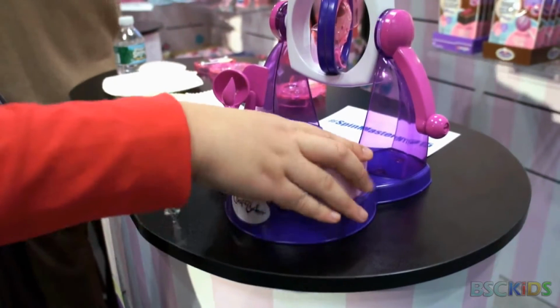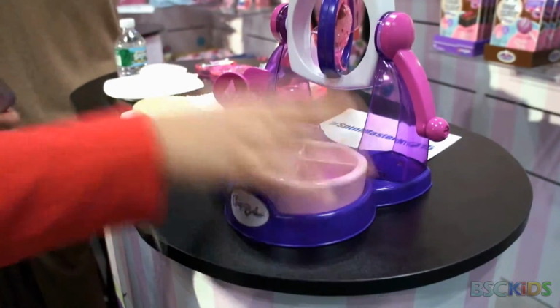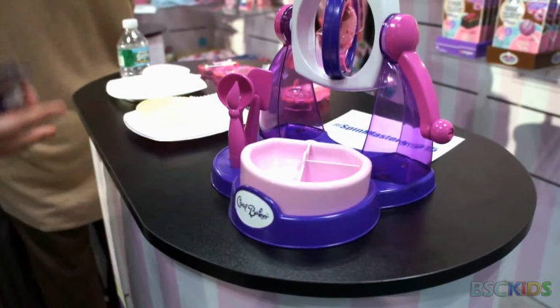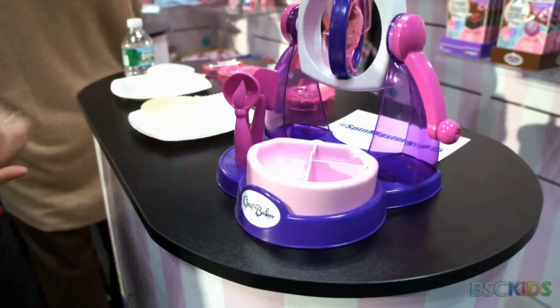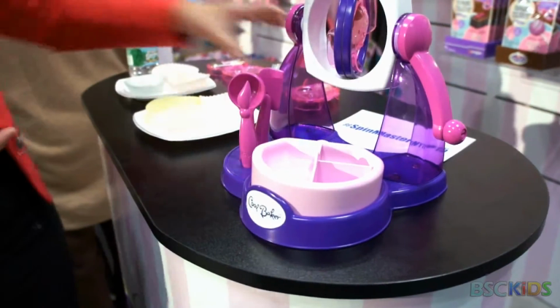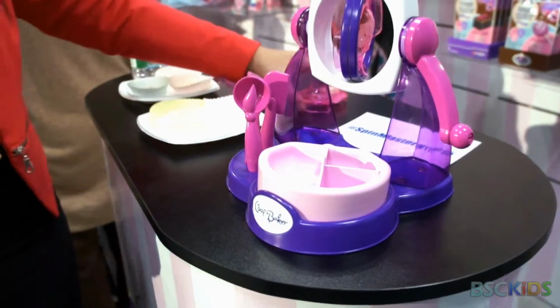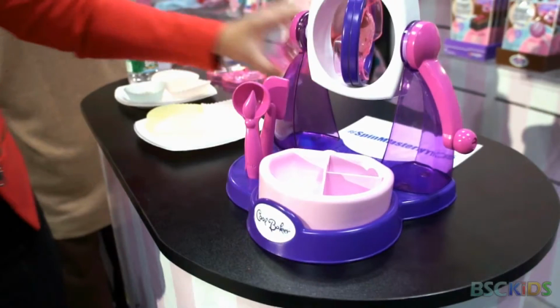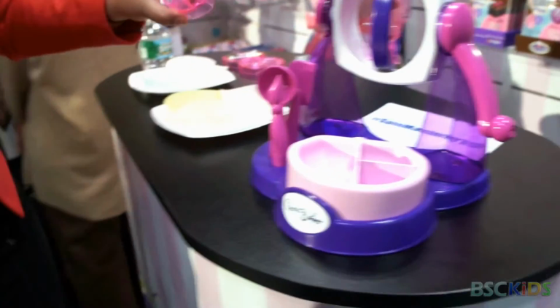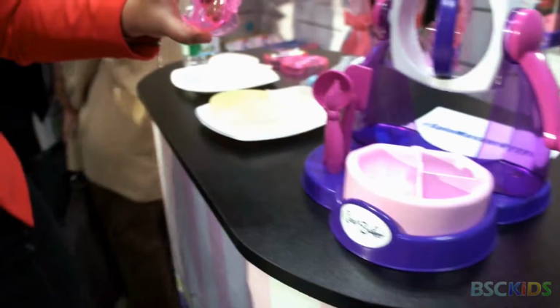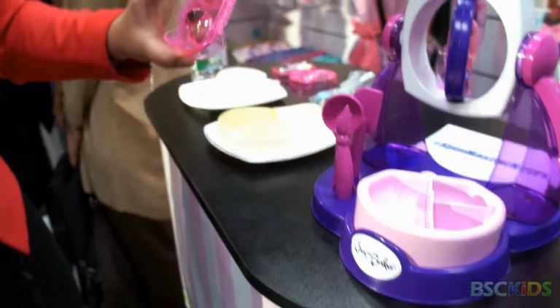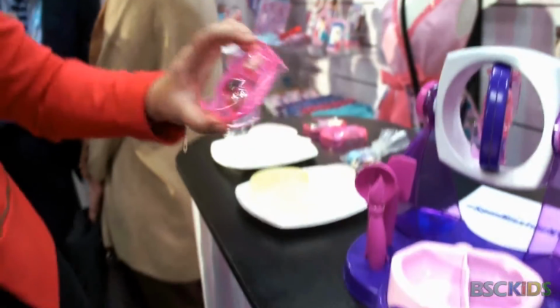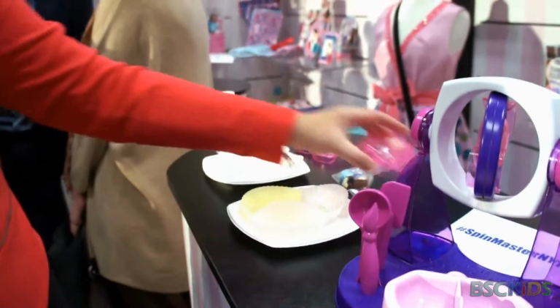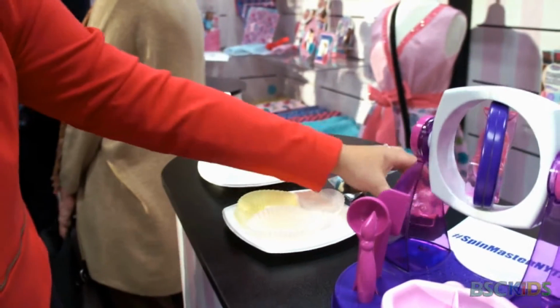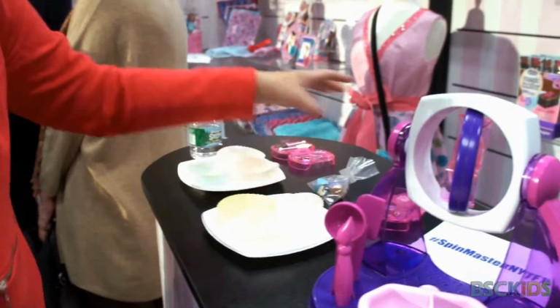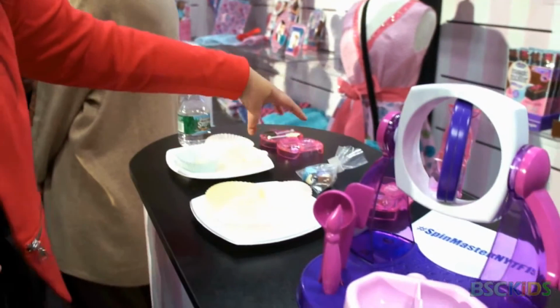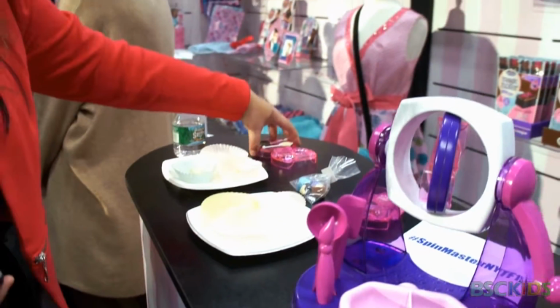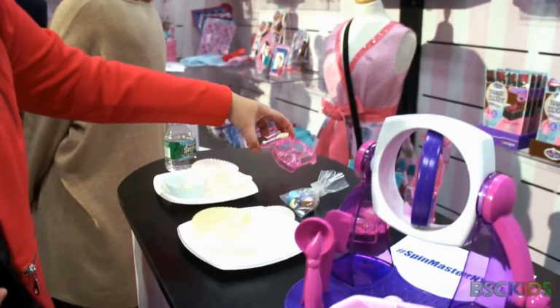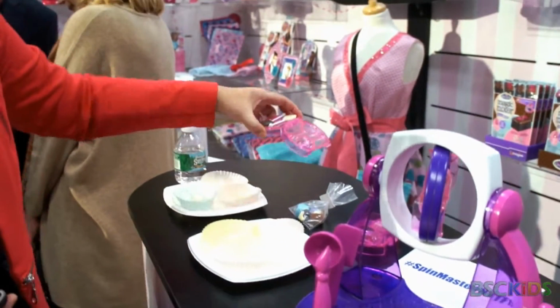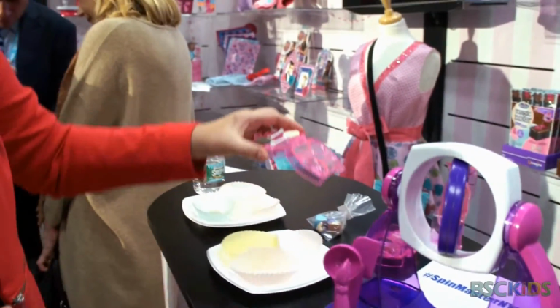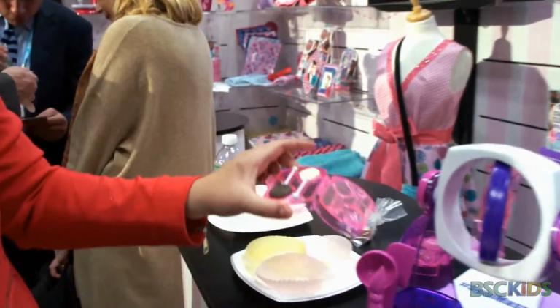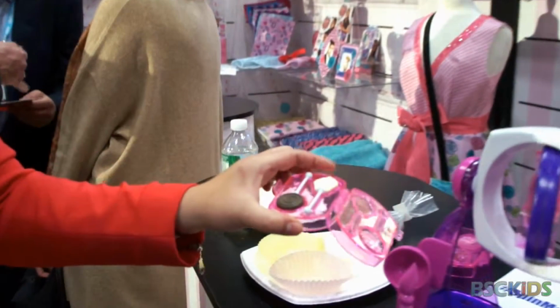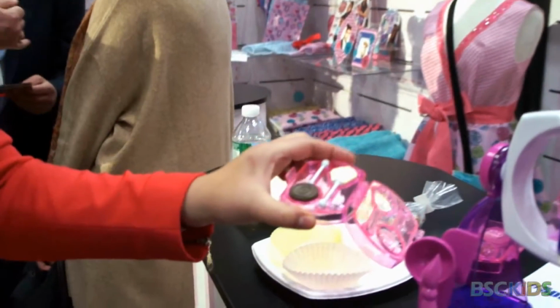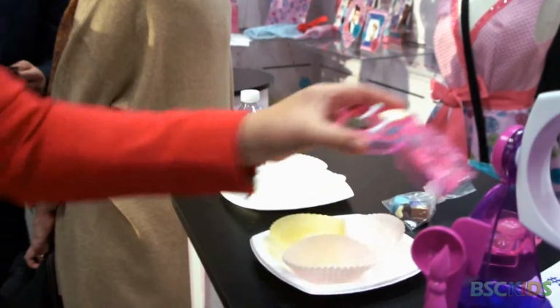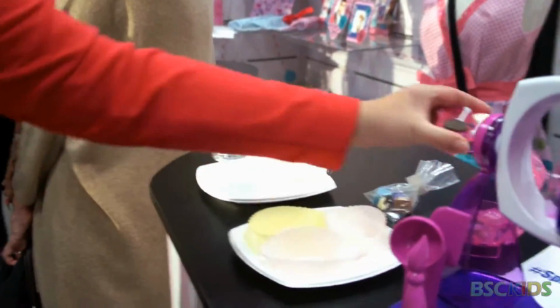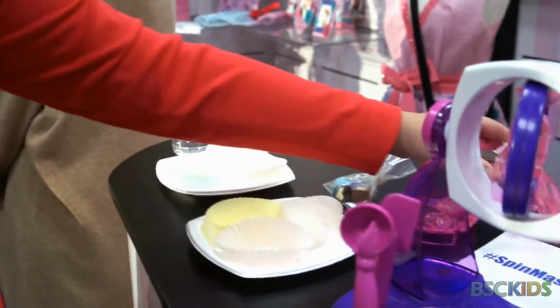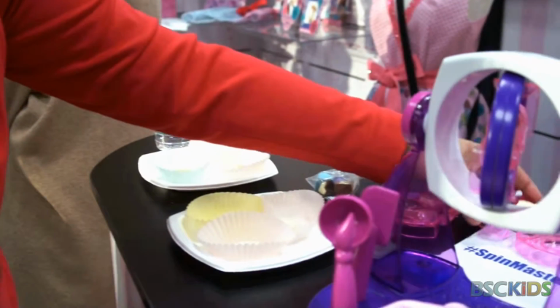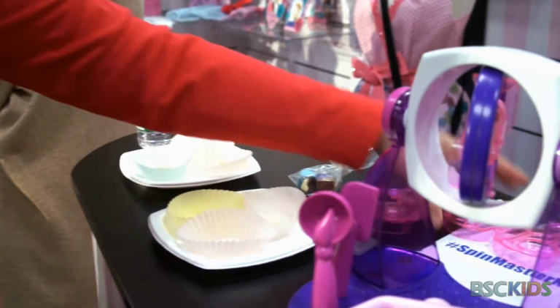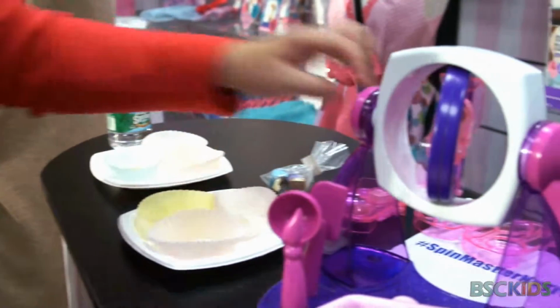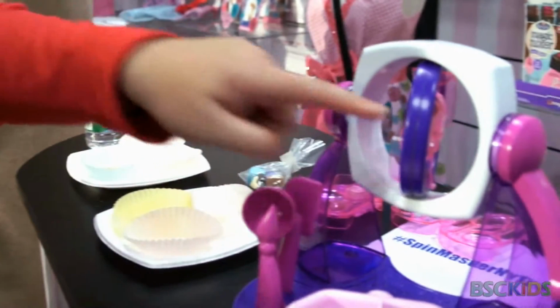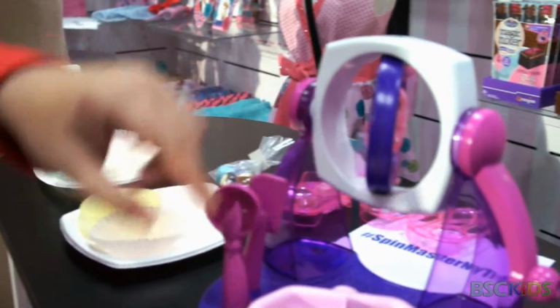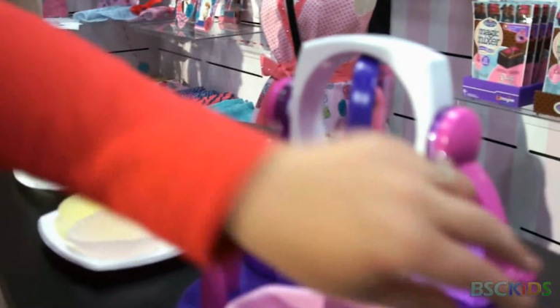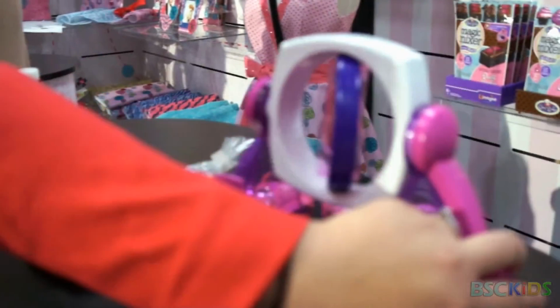Then you can put the melted chocolate into one of these molds. You can either do little chocolates, or sometimes you want to do little long tops.